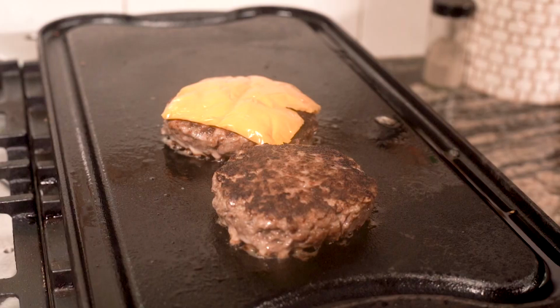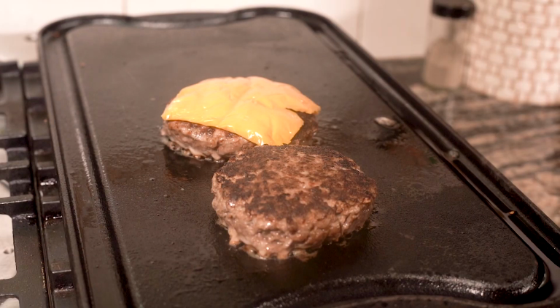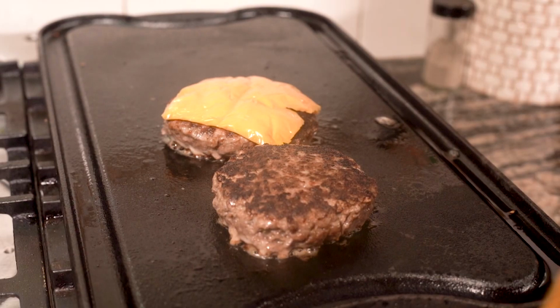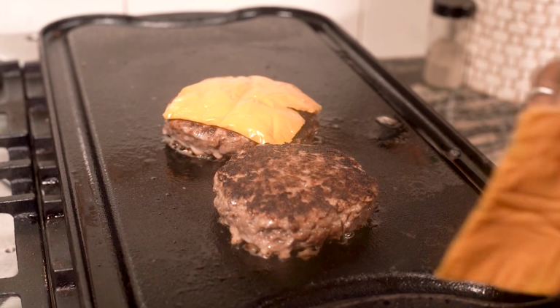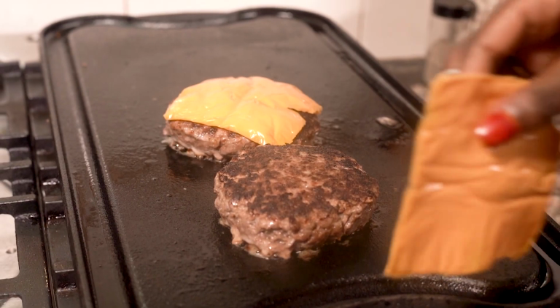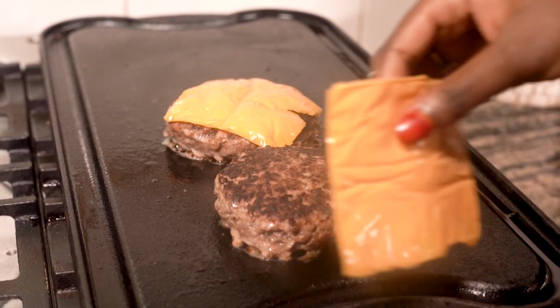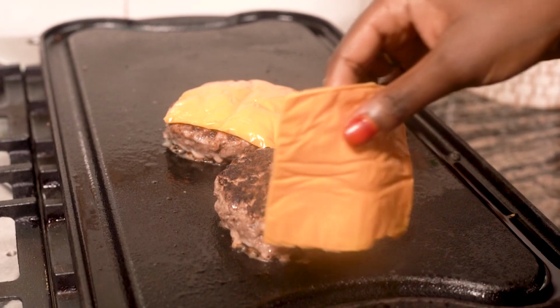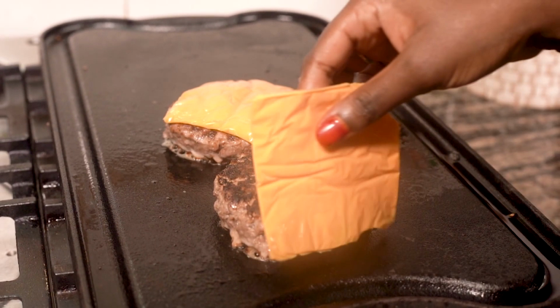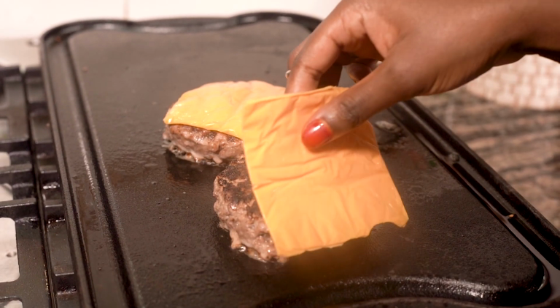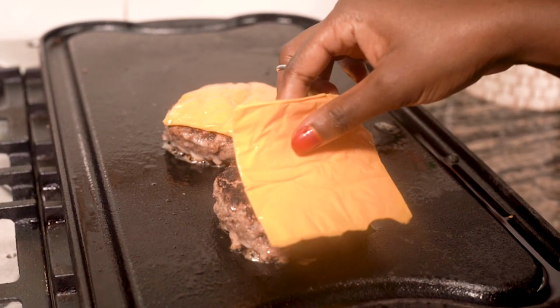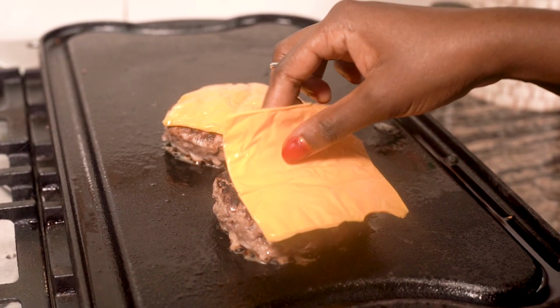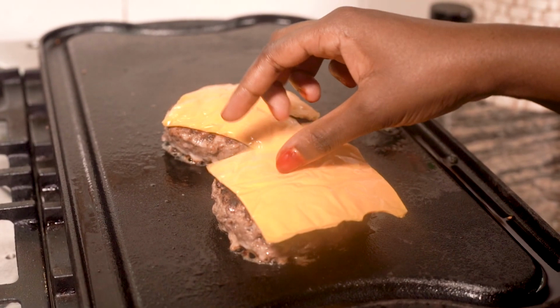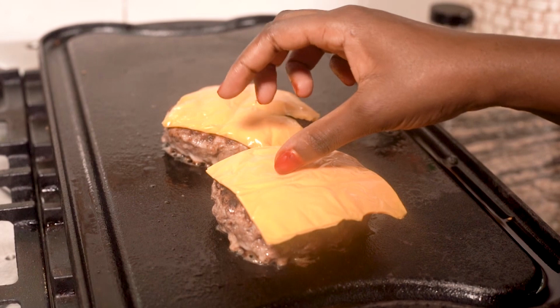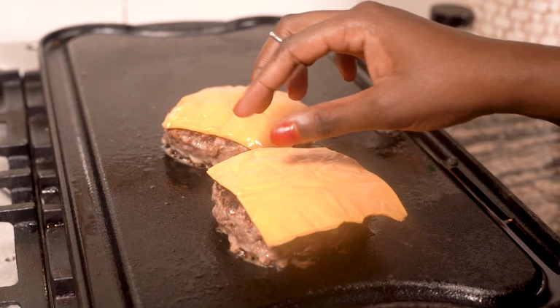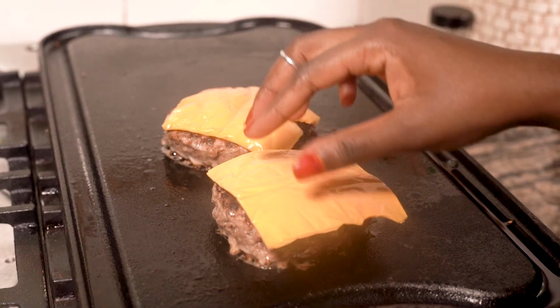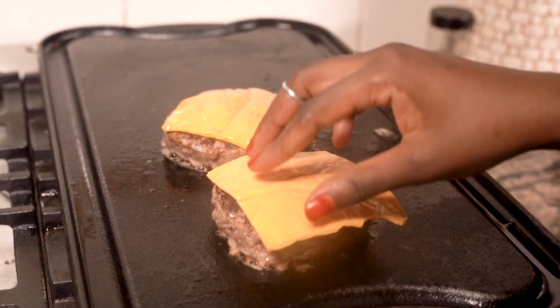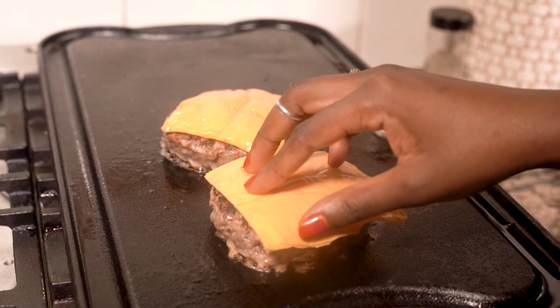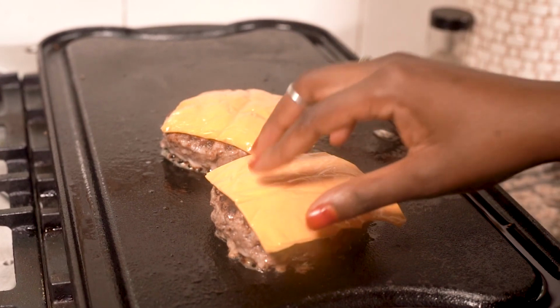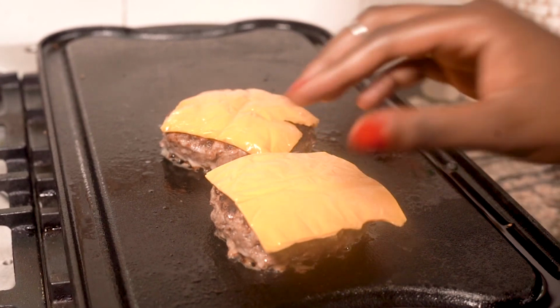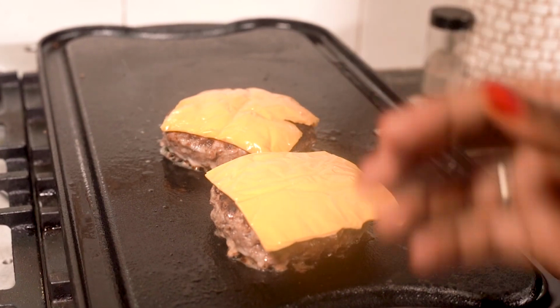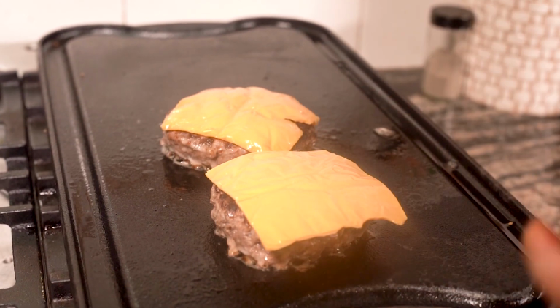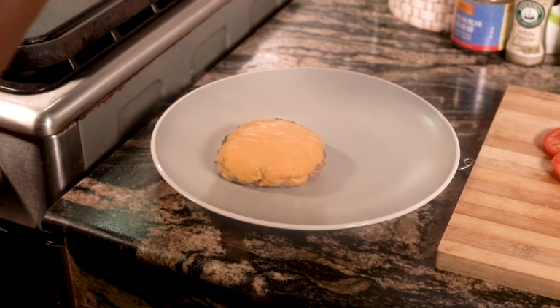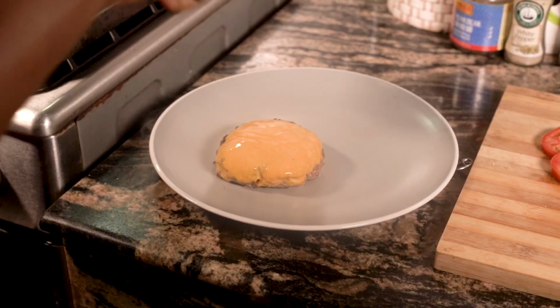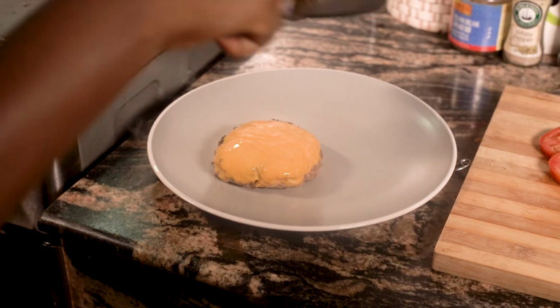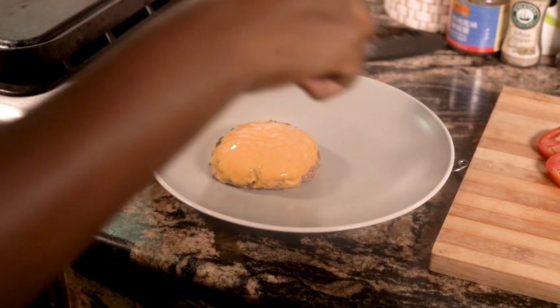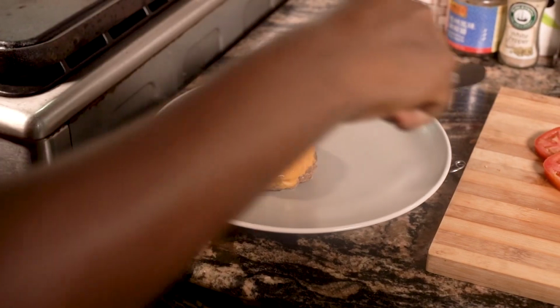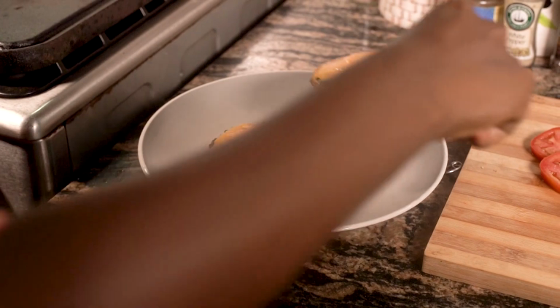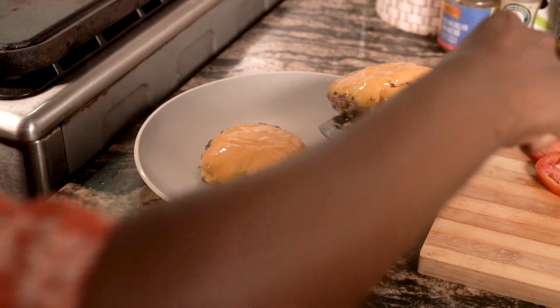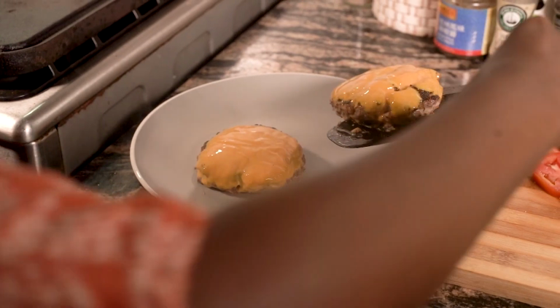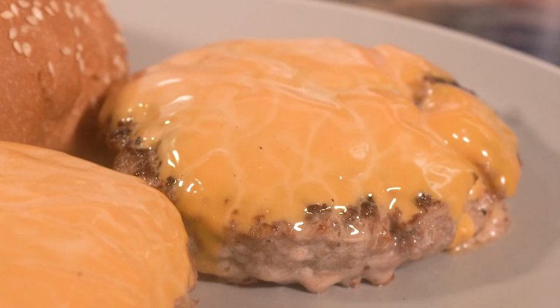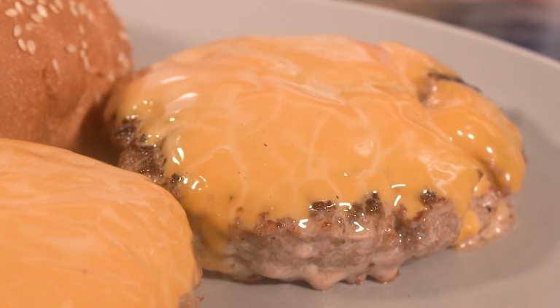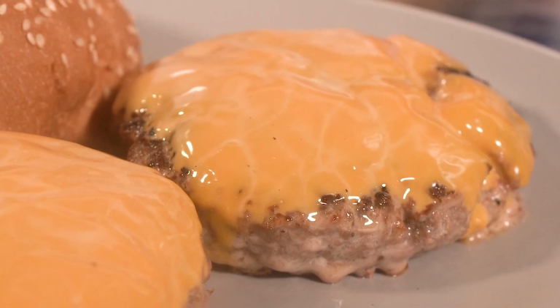Add the cheddar cheese to the patties. In order to melt the cheese fast, add some water and cover it. And voila, we got you a melted cheddar beef patty.